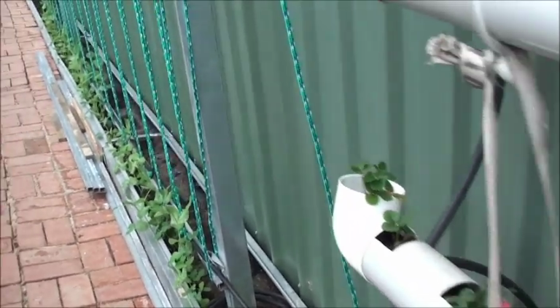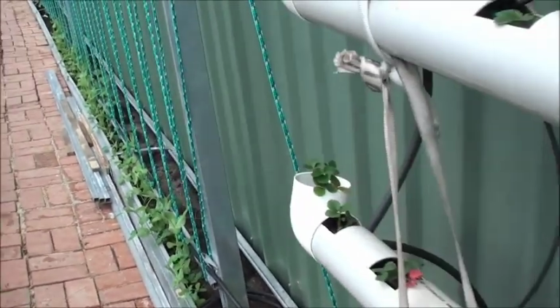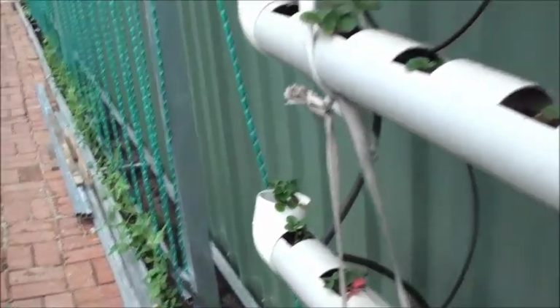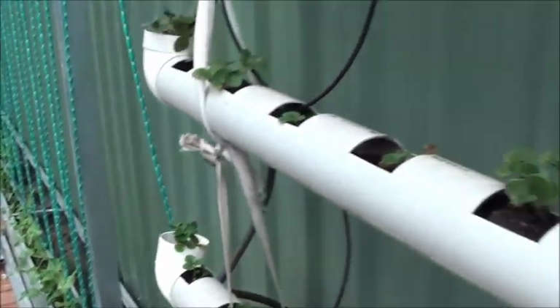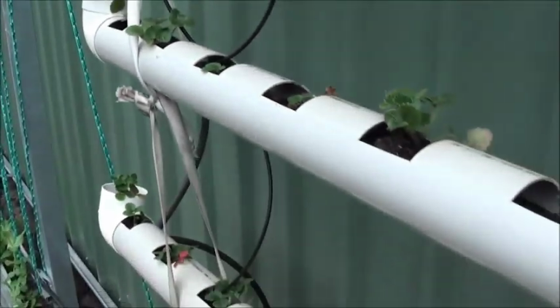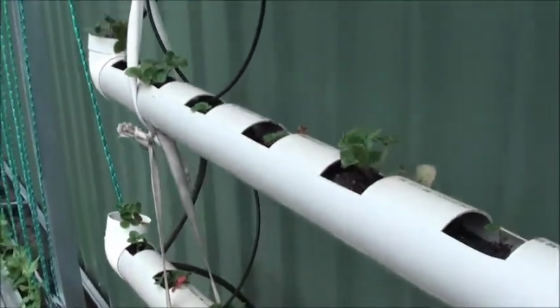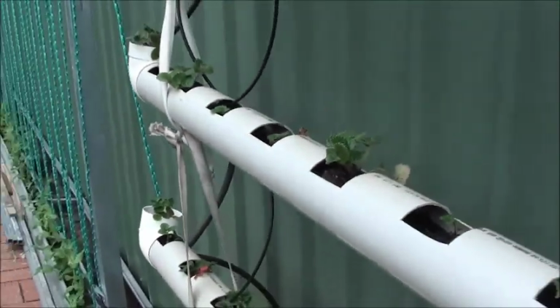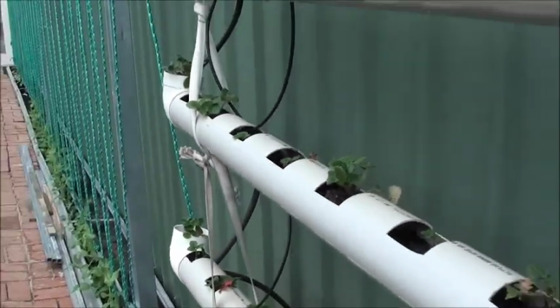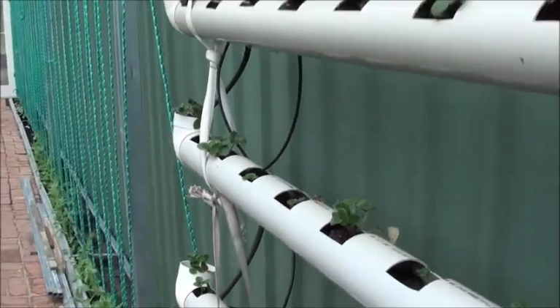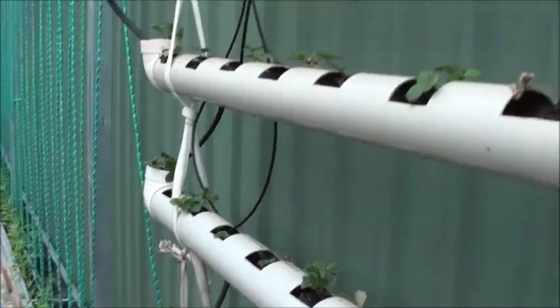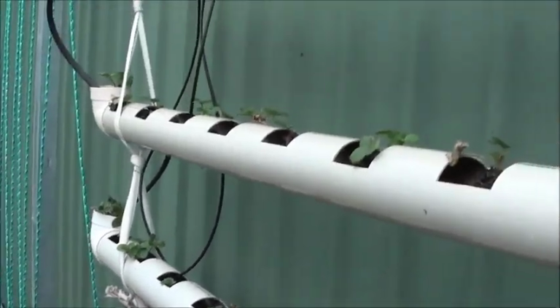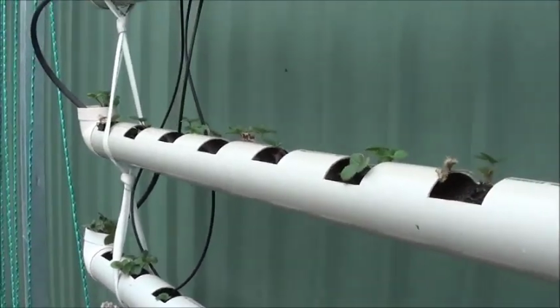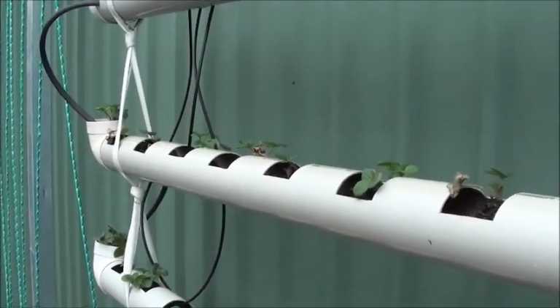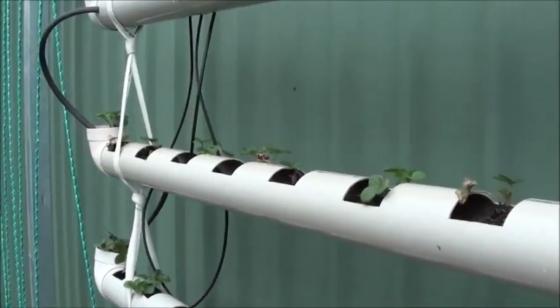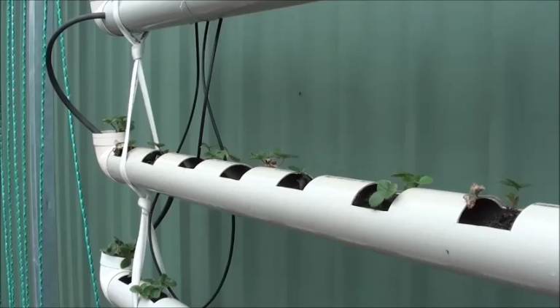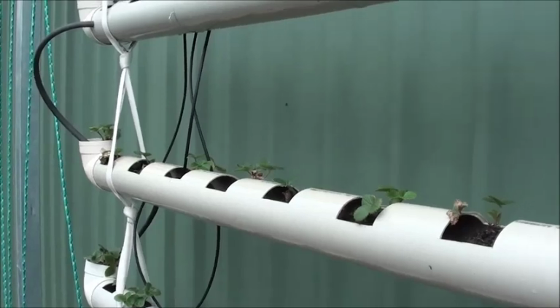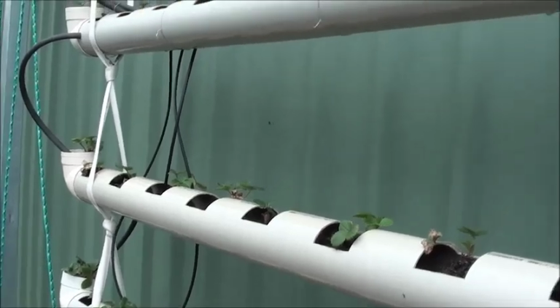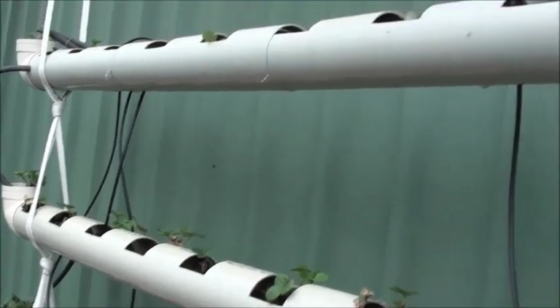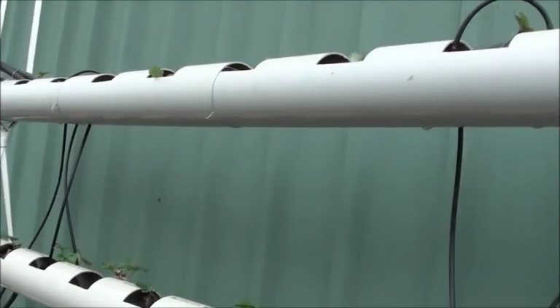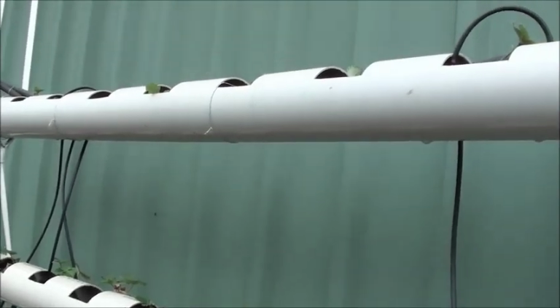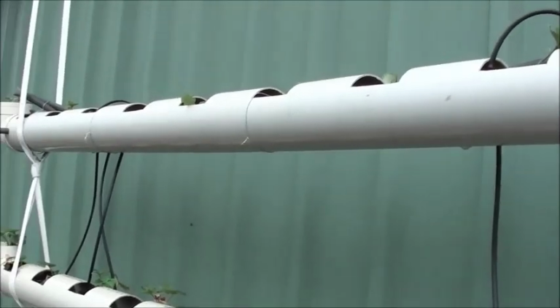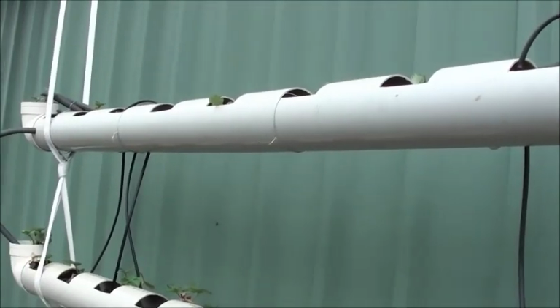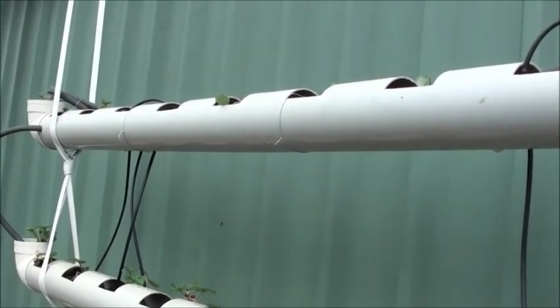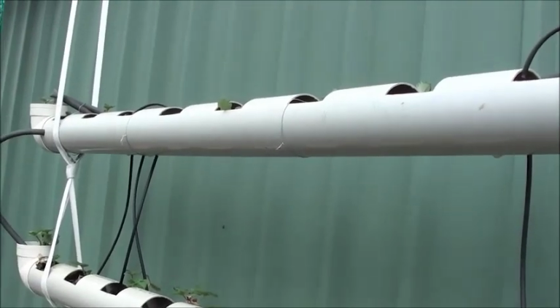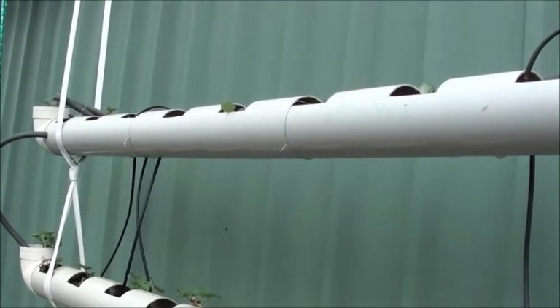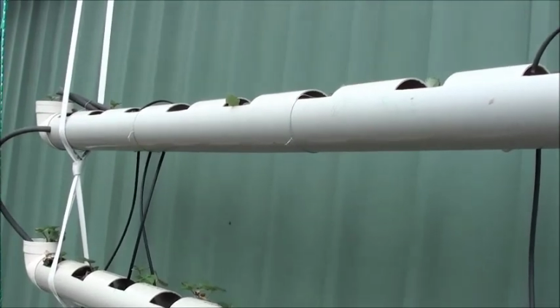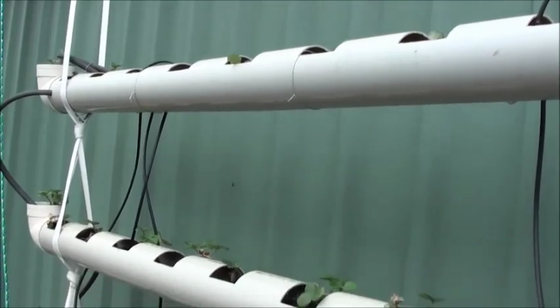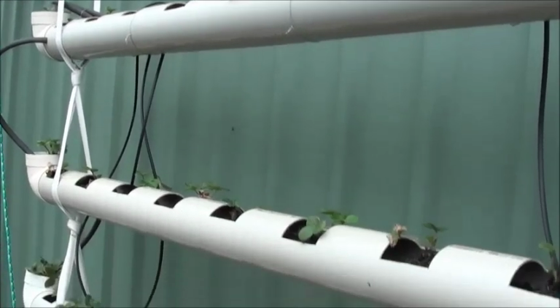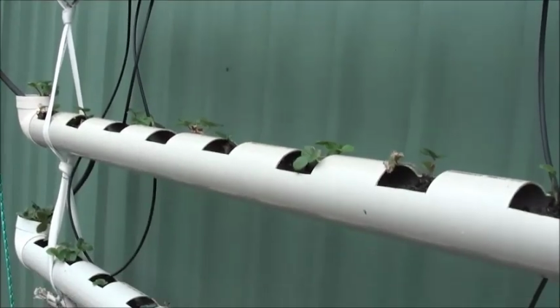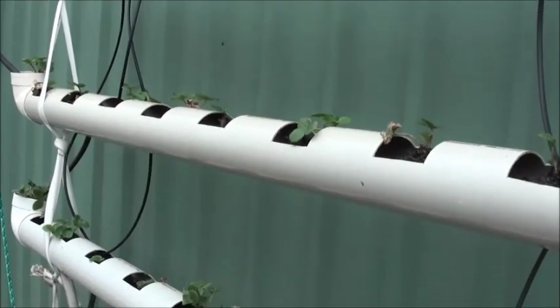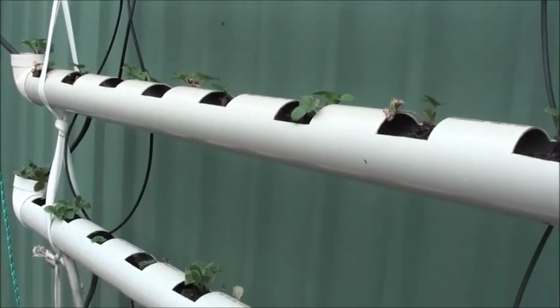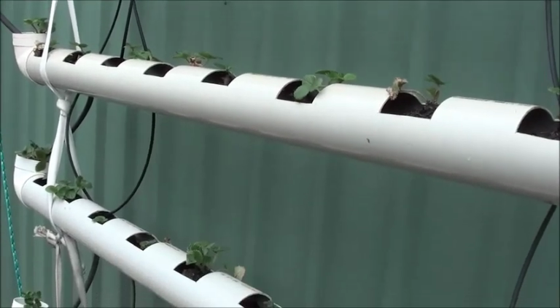So all in all there are 48 strawberry plants in here. In a couple of weeks we shall see what the outcome is.